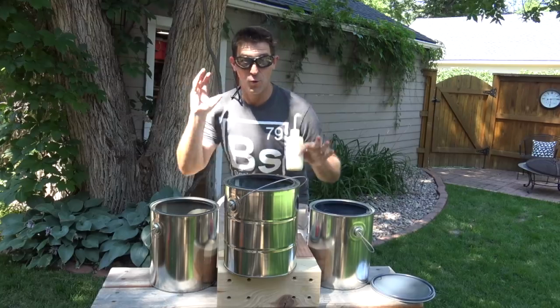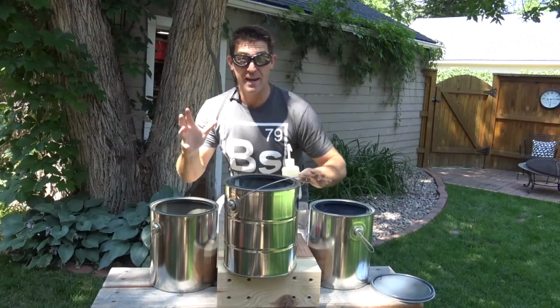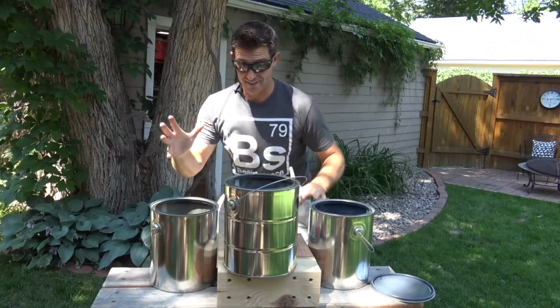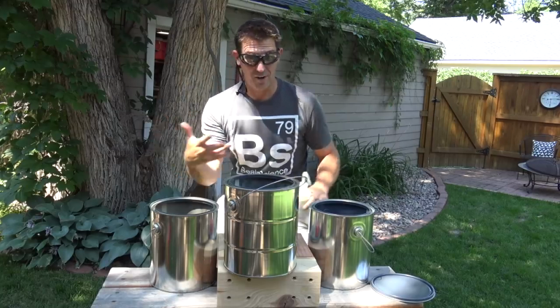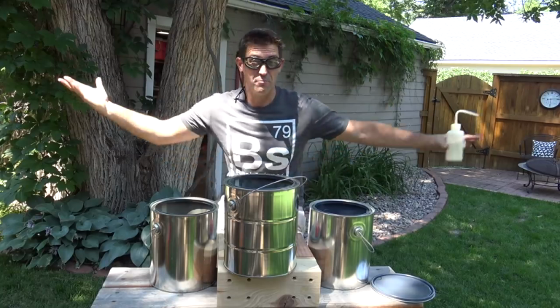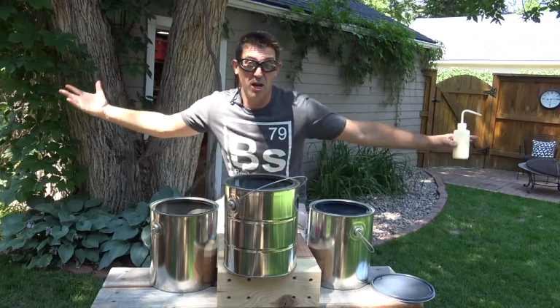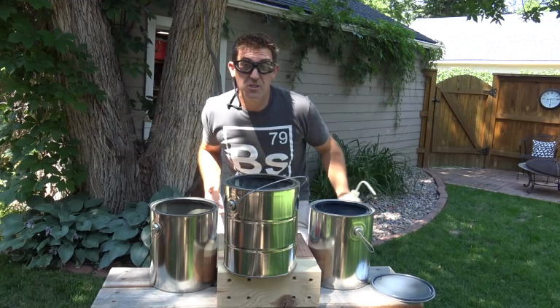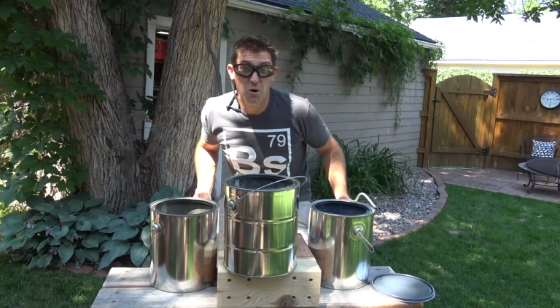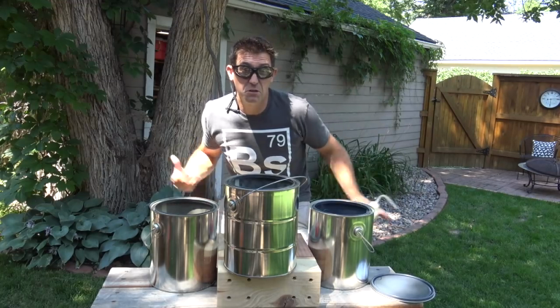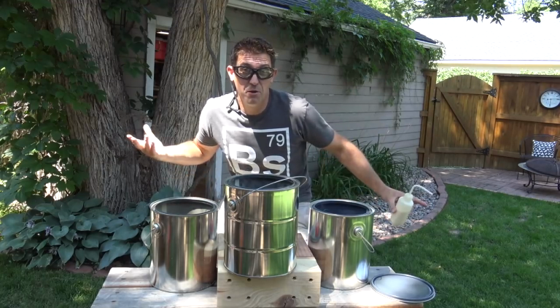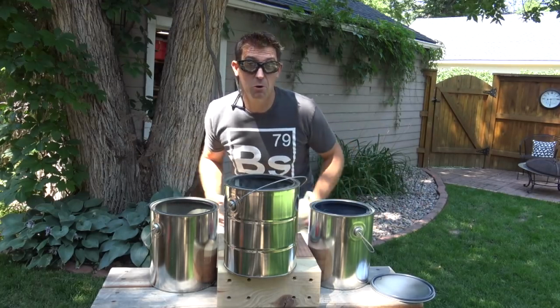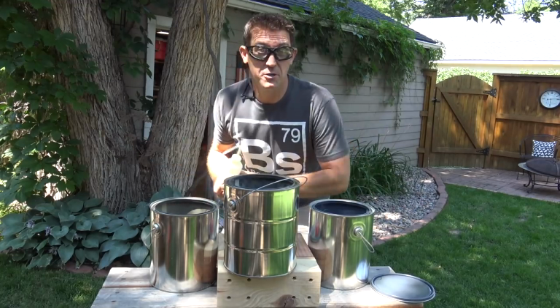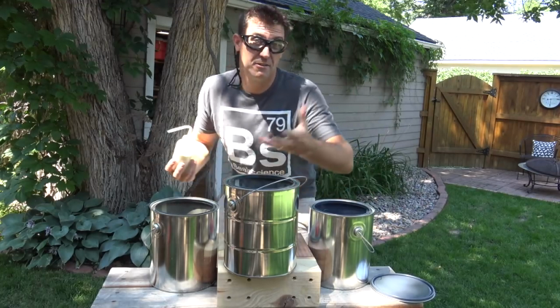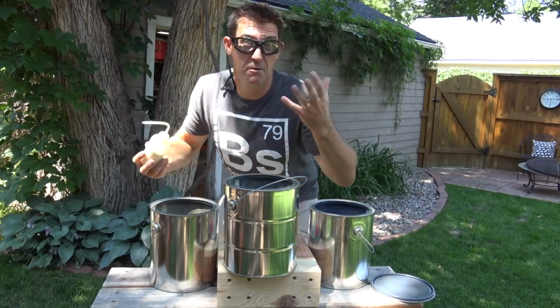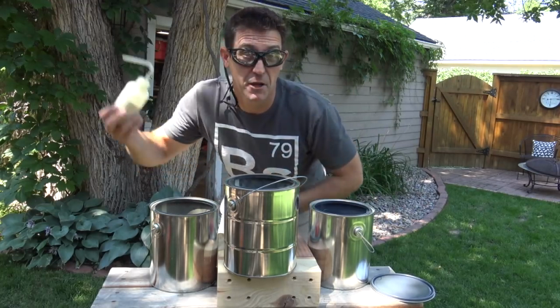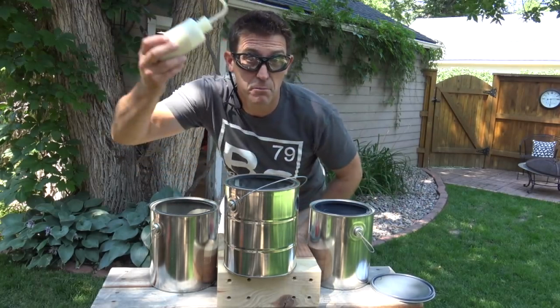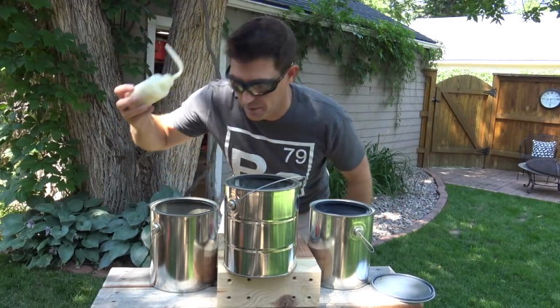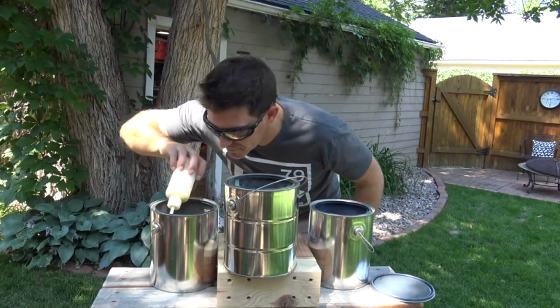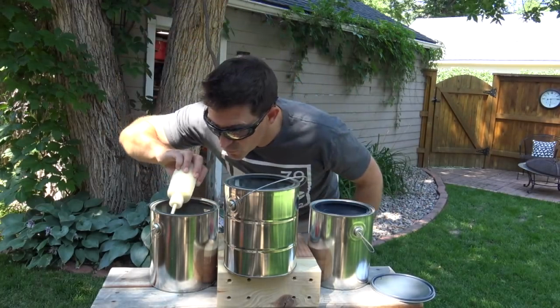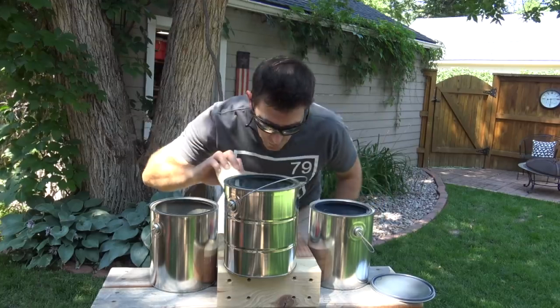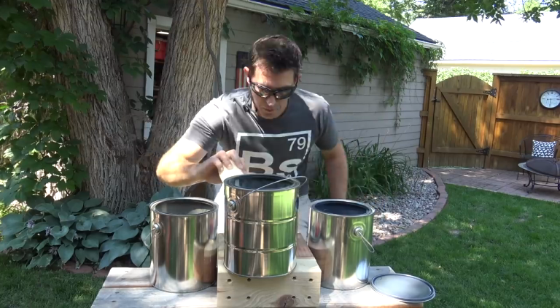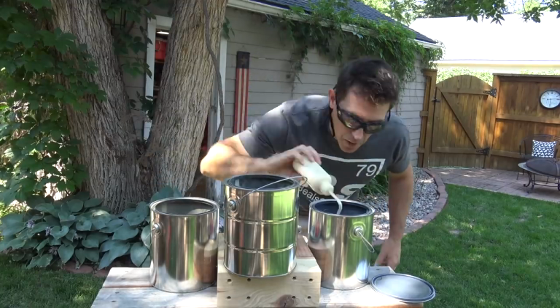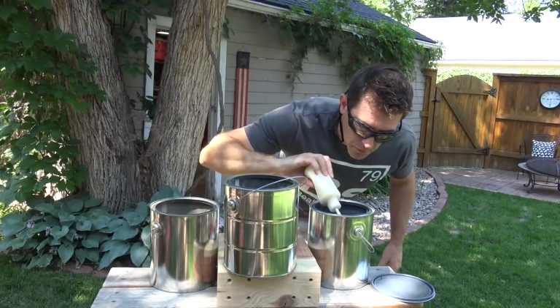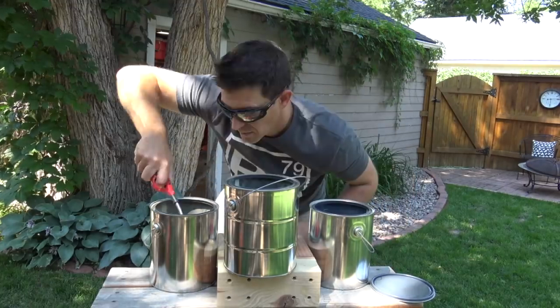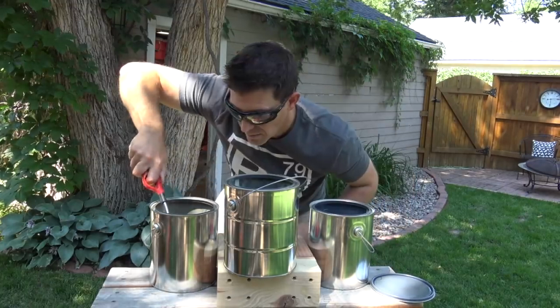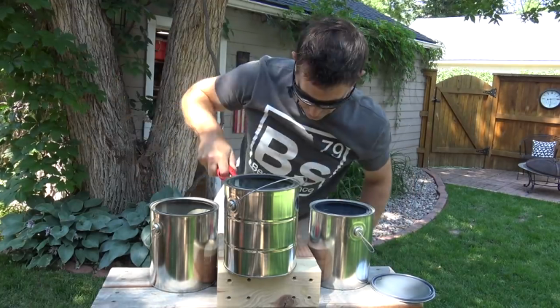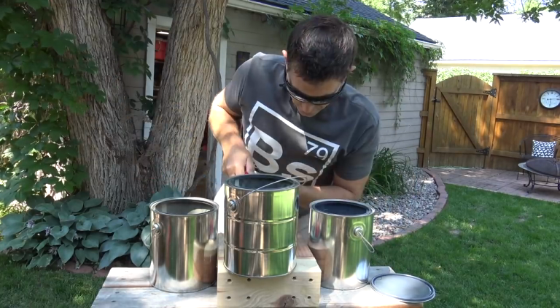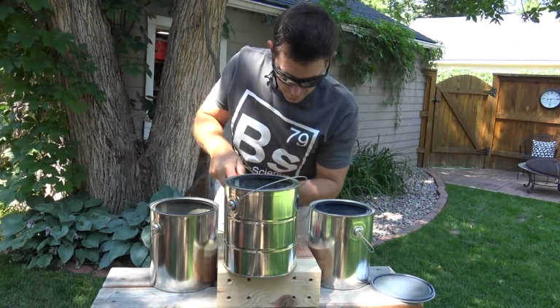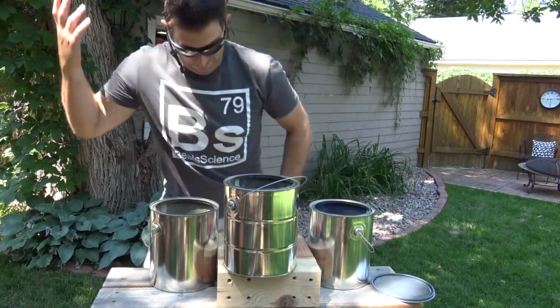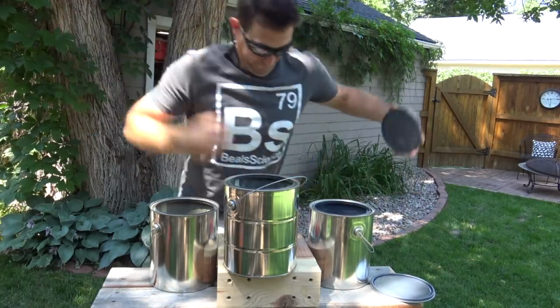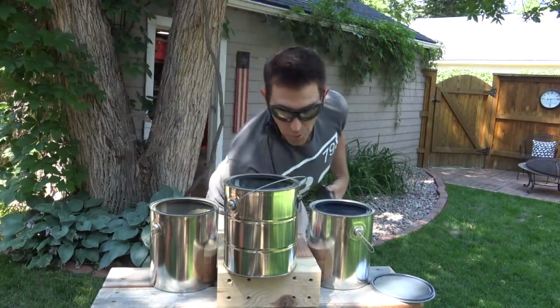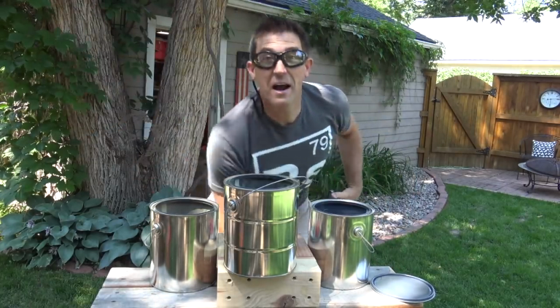The grand finale — I've got all three of them. Odds are it's not gonna work but you know what, we won't know unless we try. So here we go — lycopodium going in. They're all on fire!